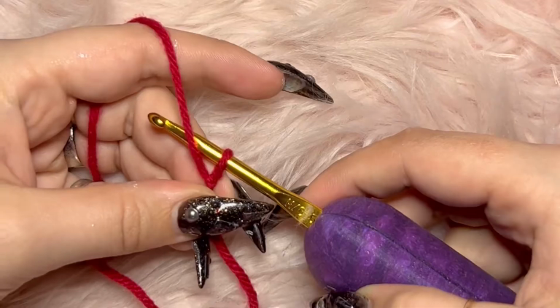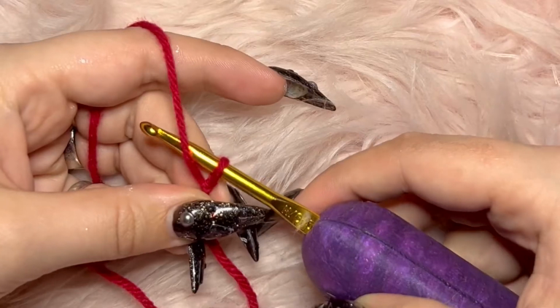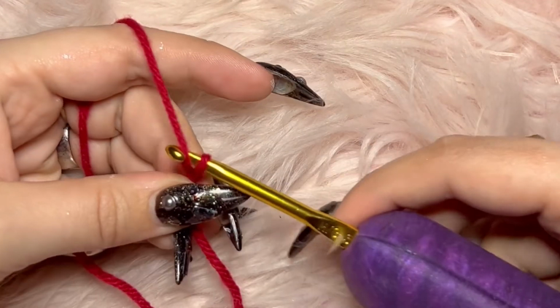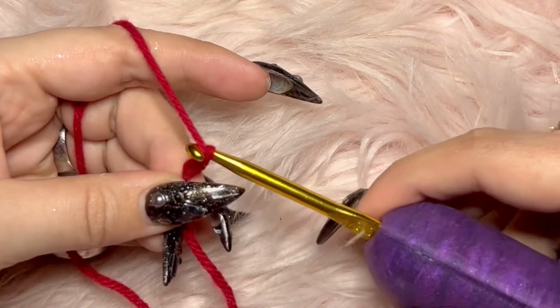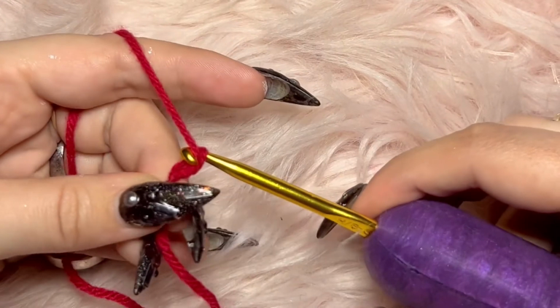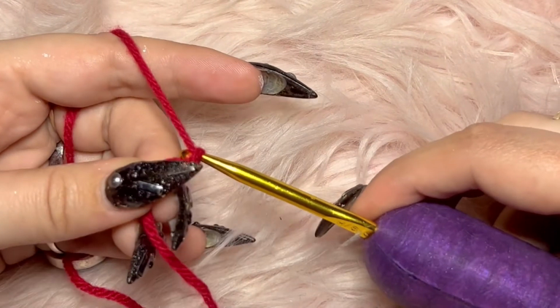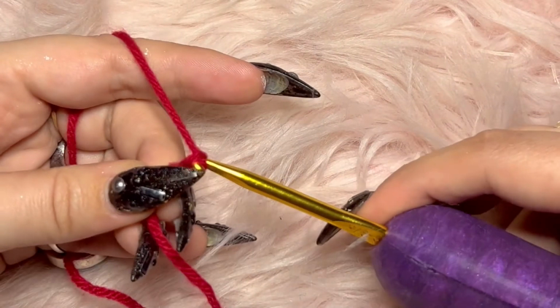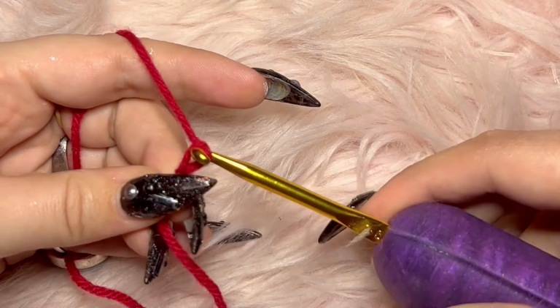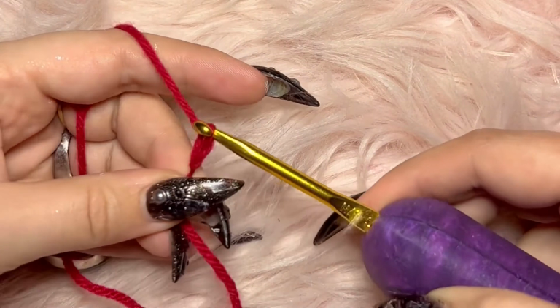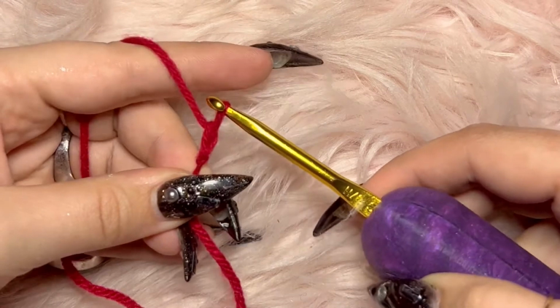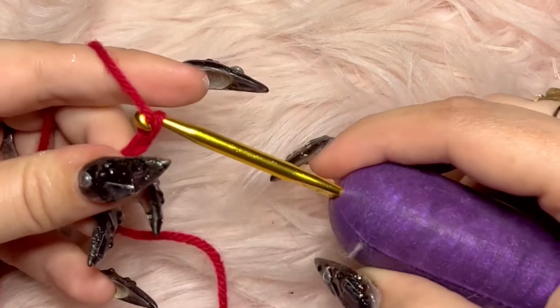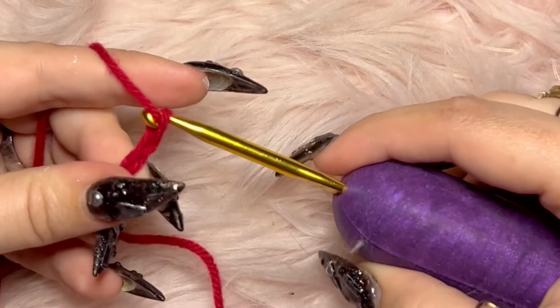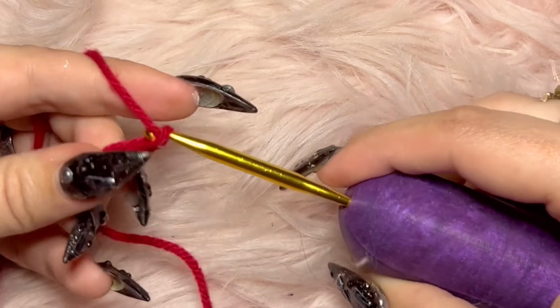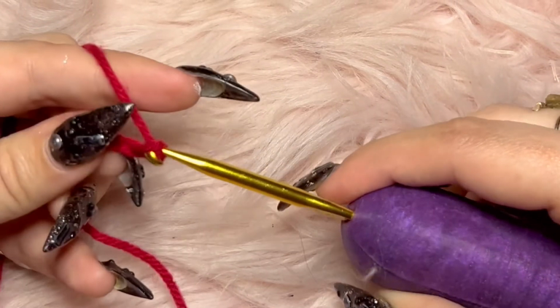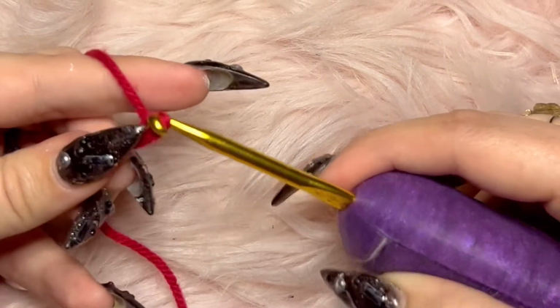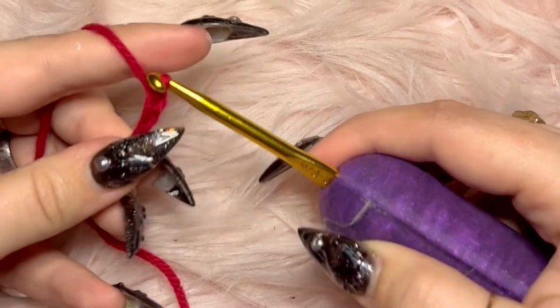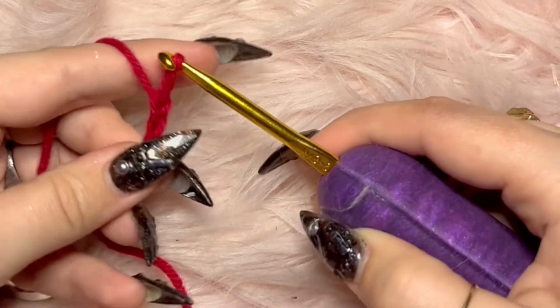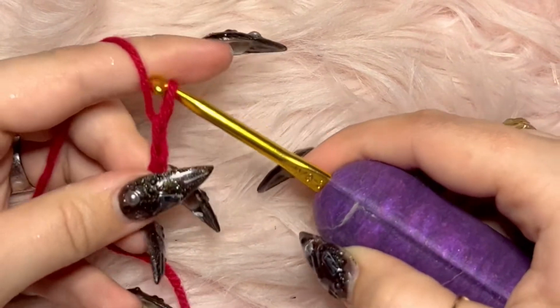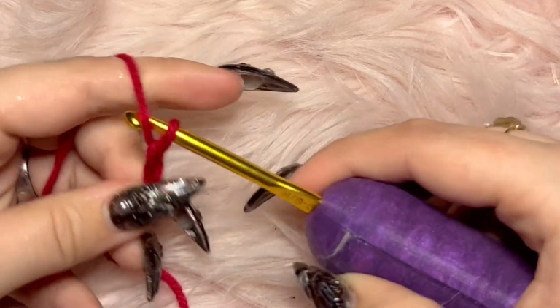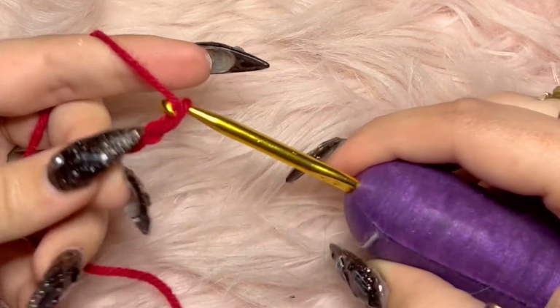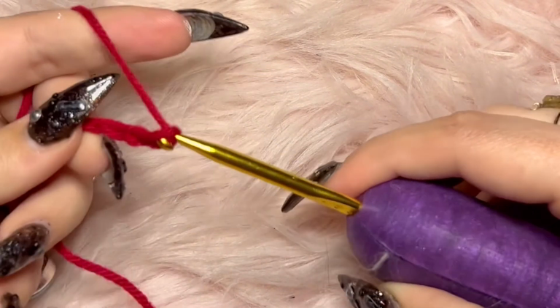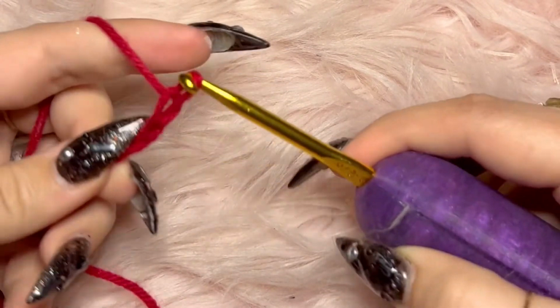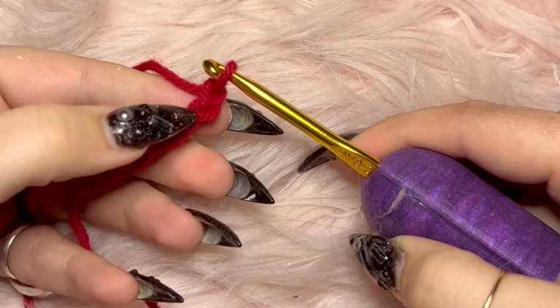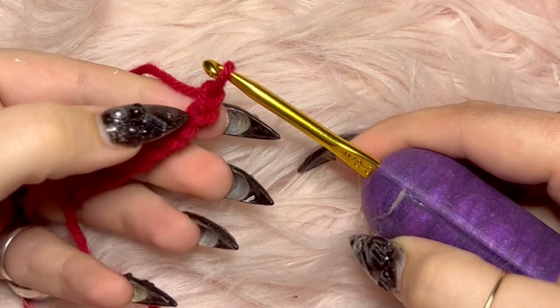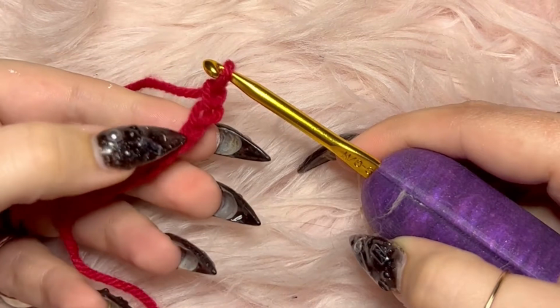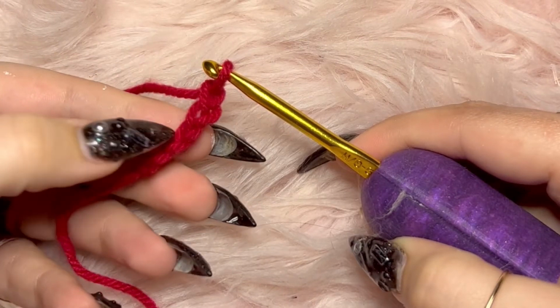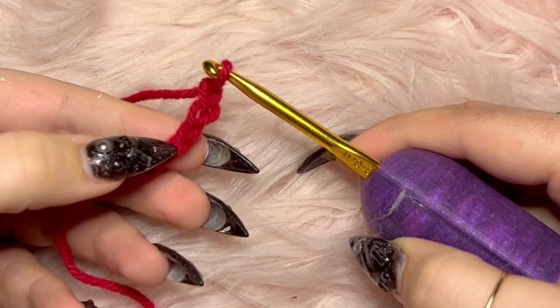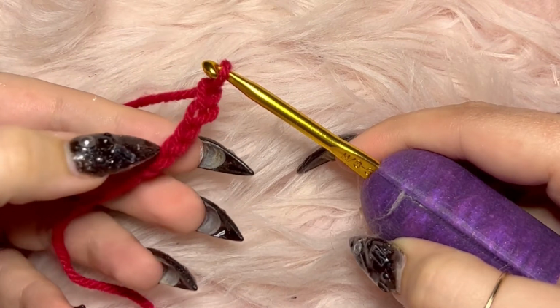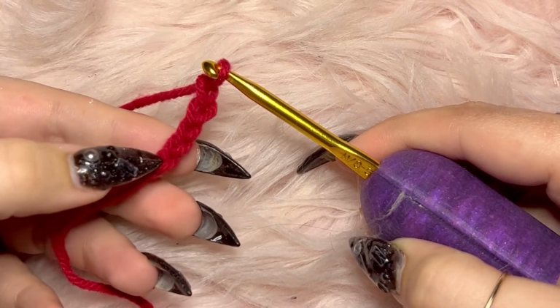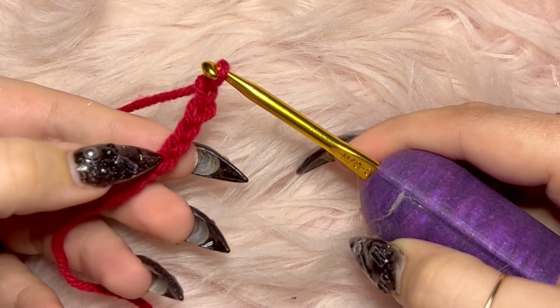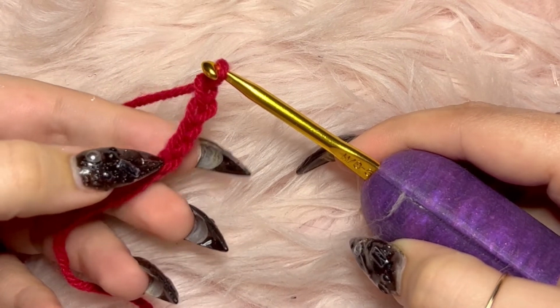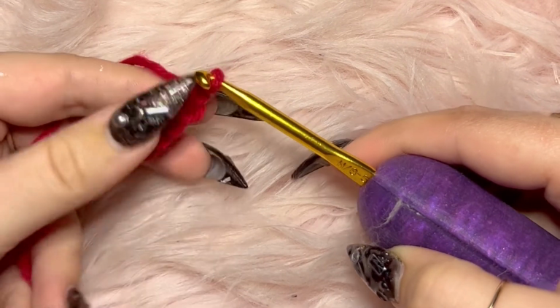Now for the chain. You're gonna put your hook behind your yarn and use the hook part to drag it through the loop you have already on your hook. Always count your stitches — you need five for this one.